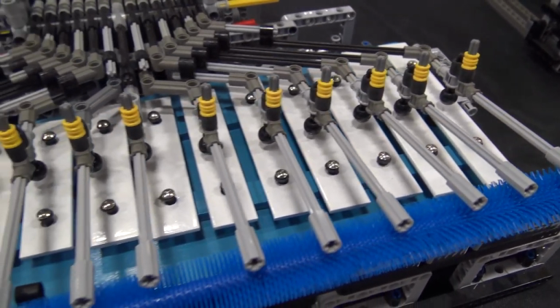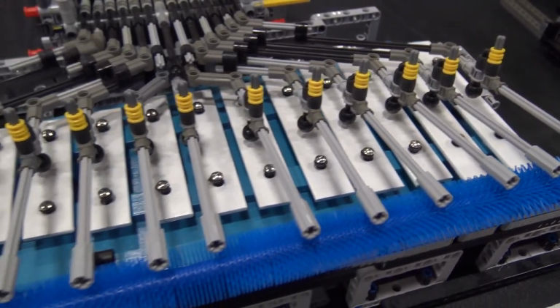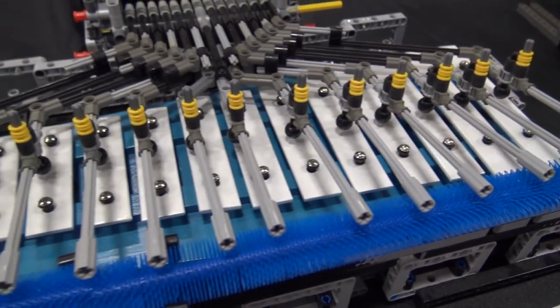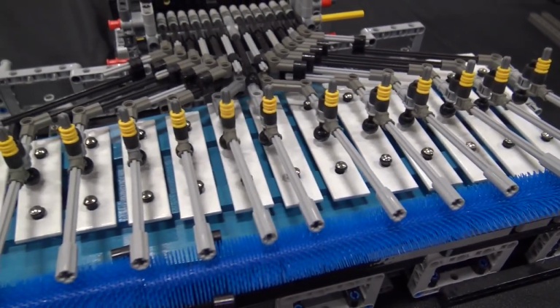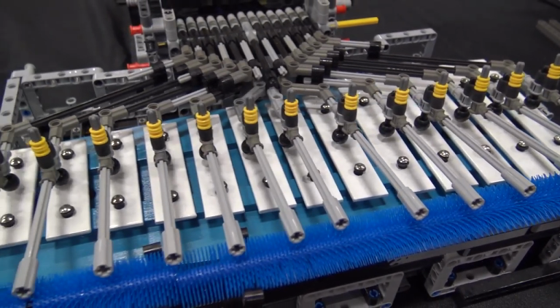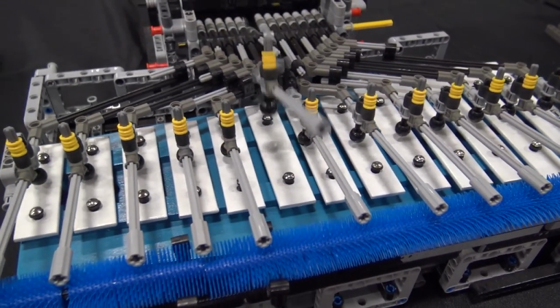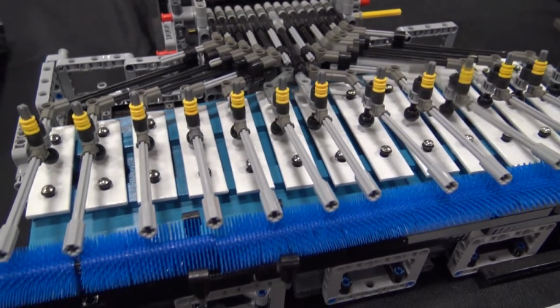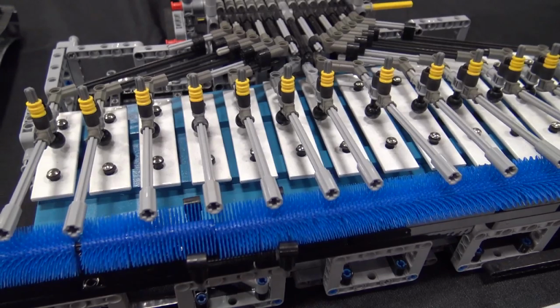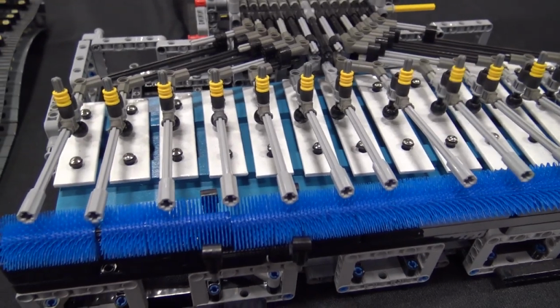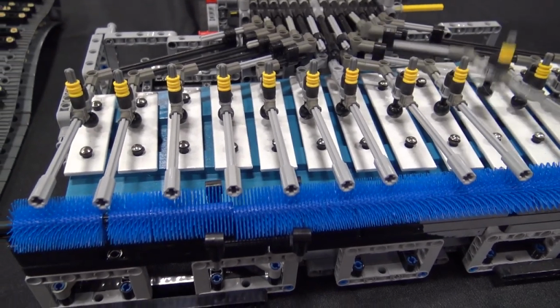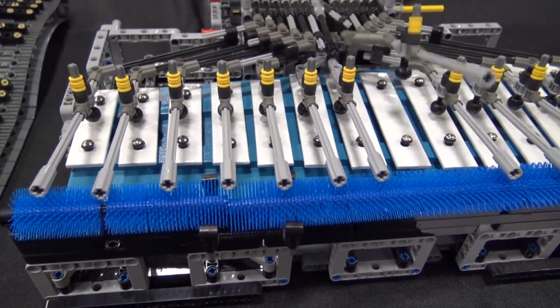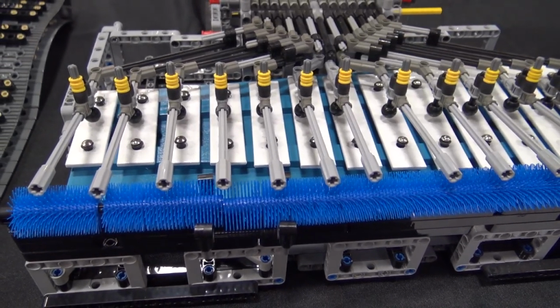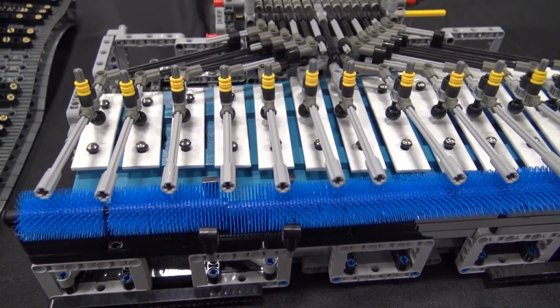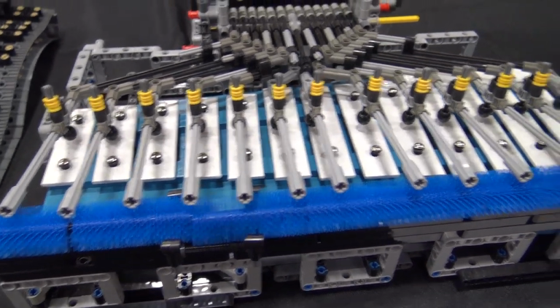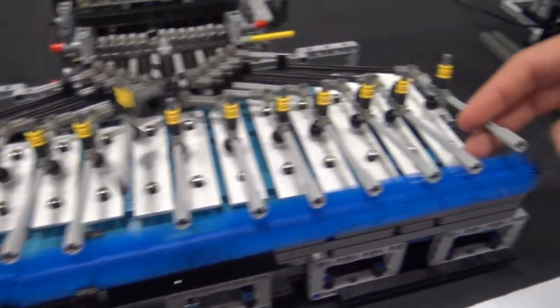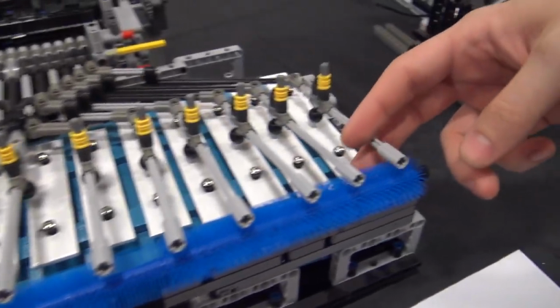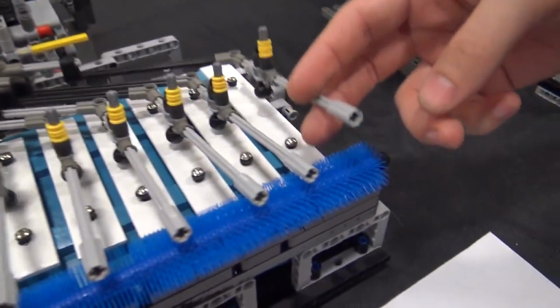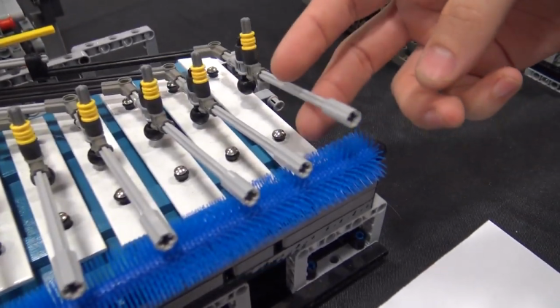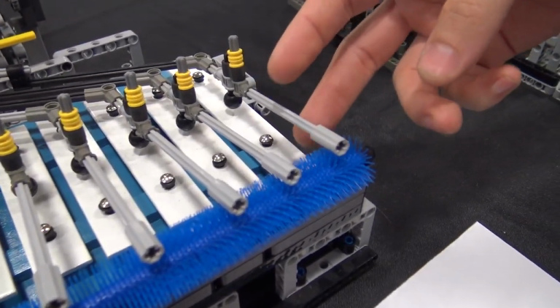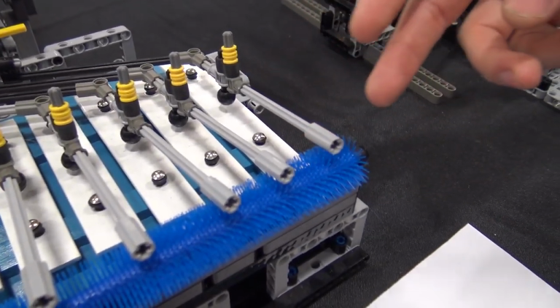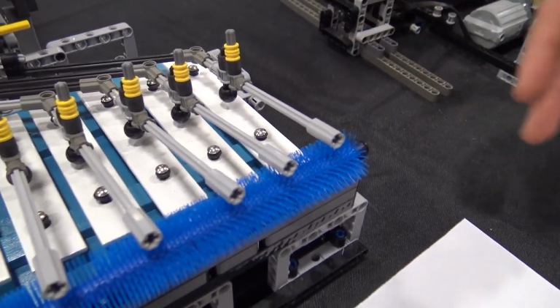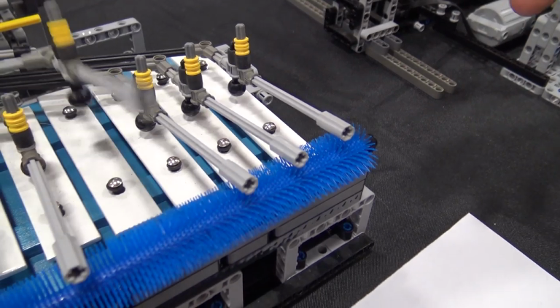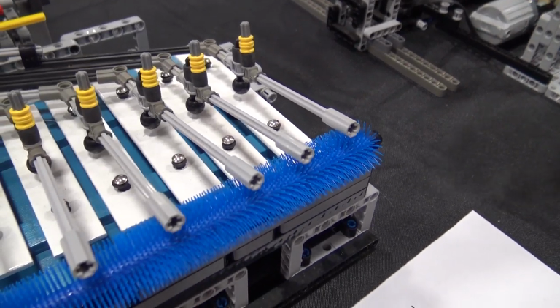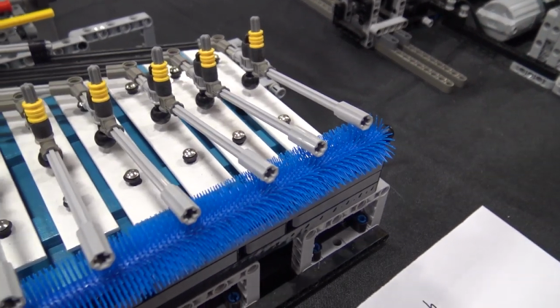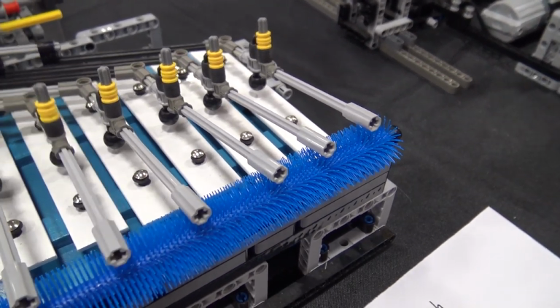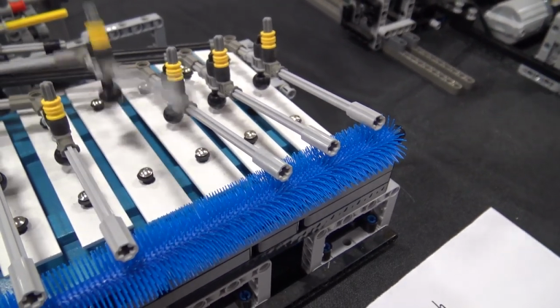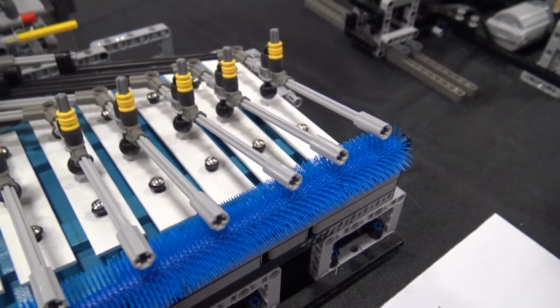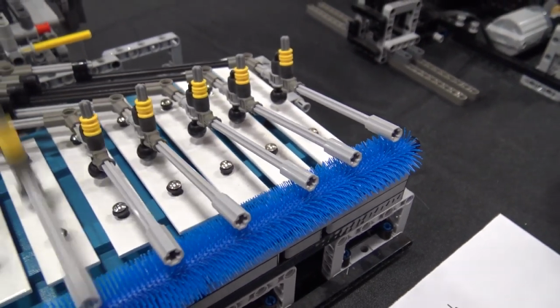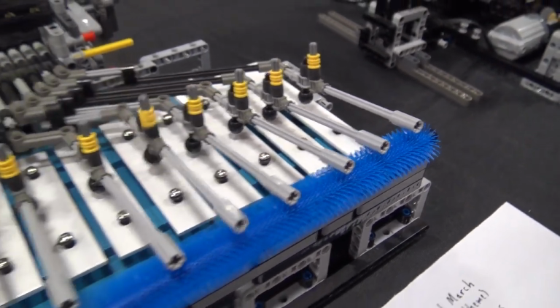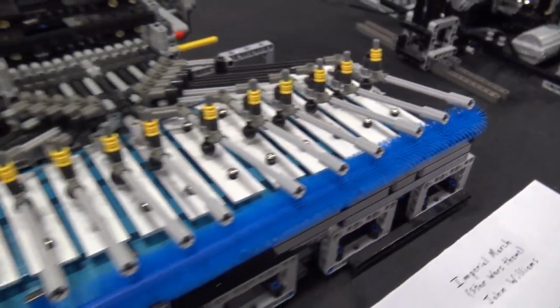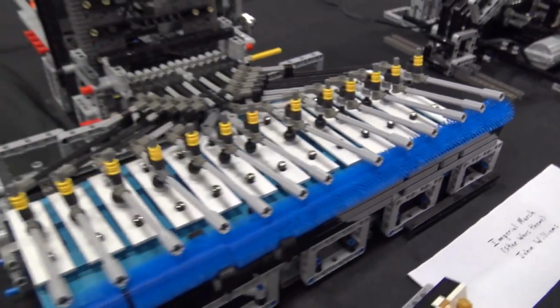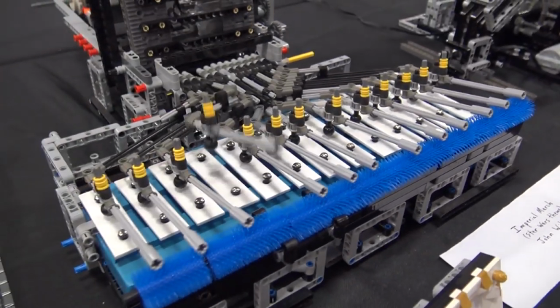And these blue street cleaner parts are so that when this part hits, it doesn't make a sound. Because before I had that, every note would be a ding accompanied with a little clunk.